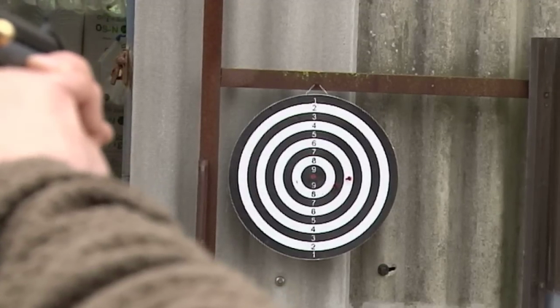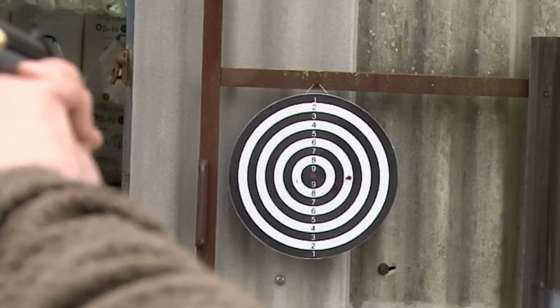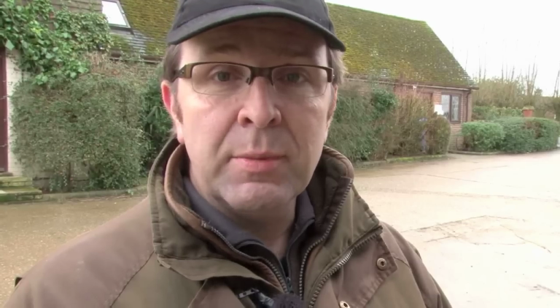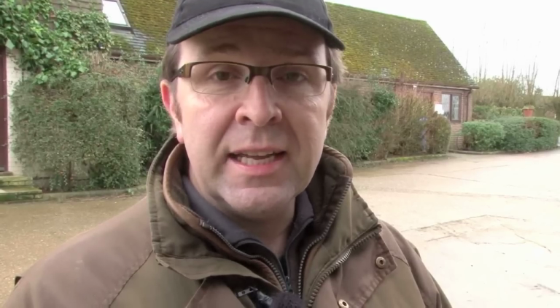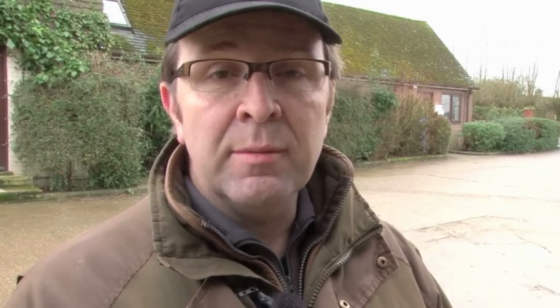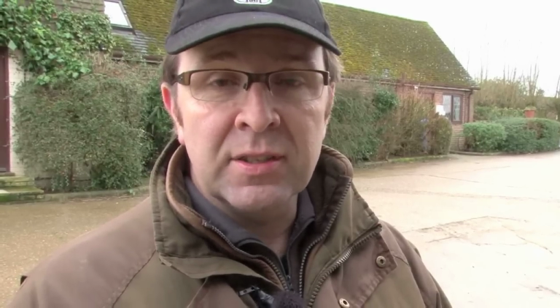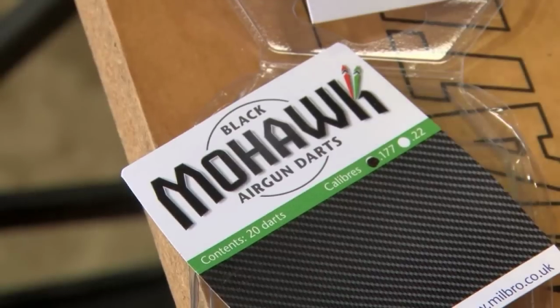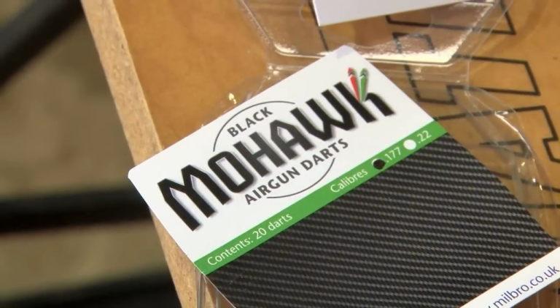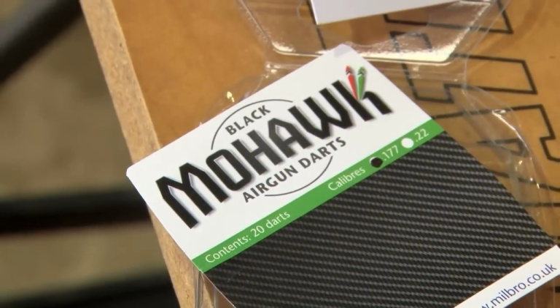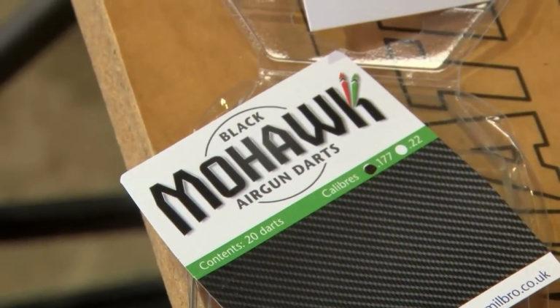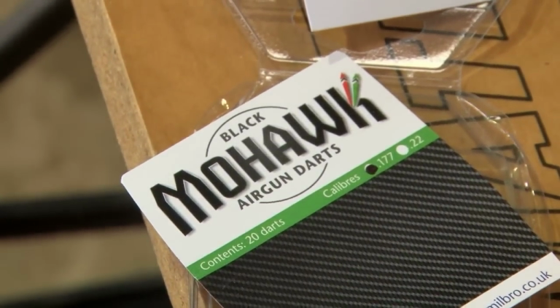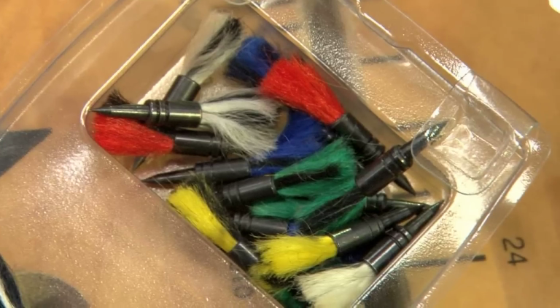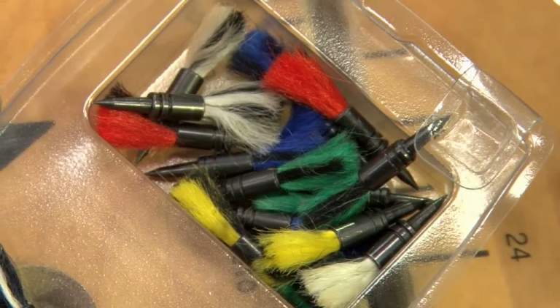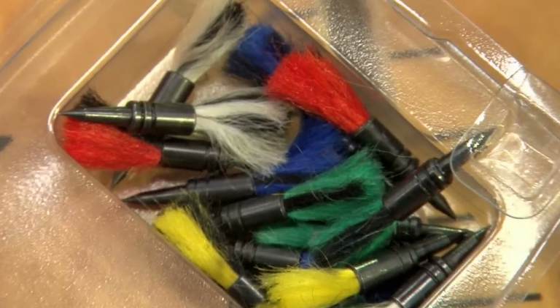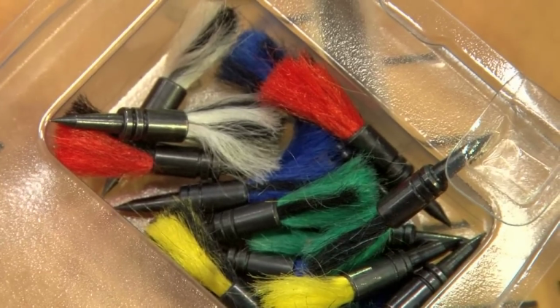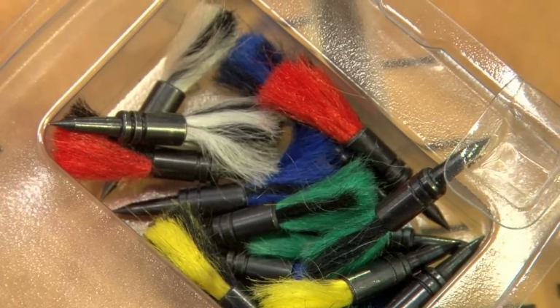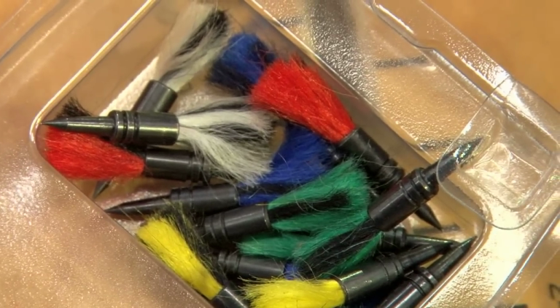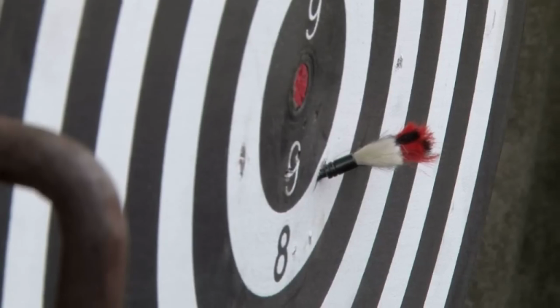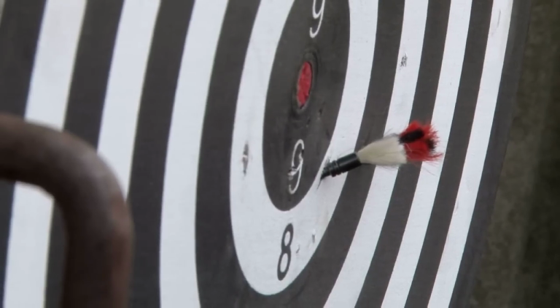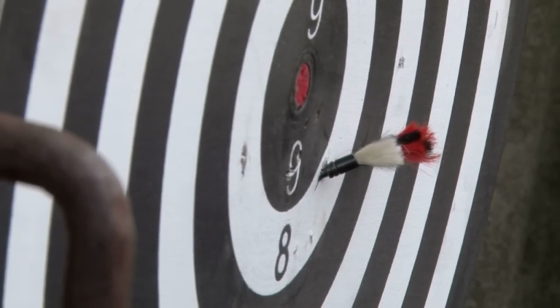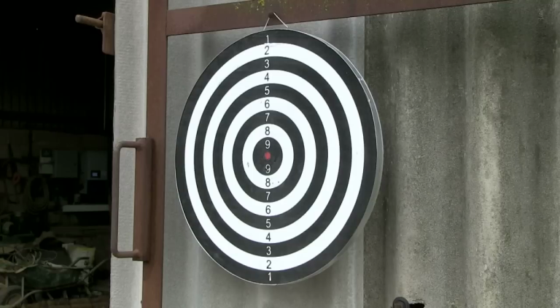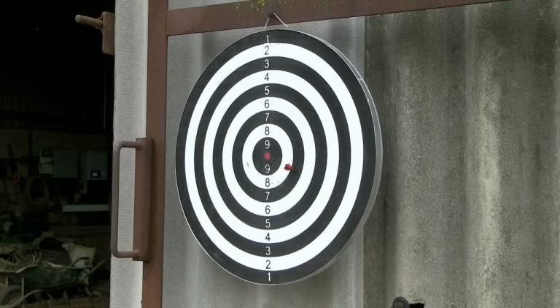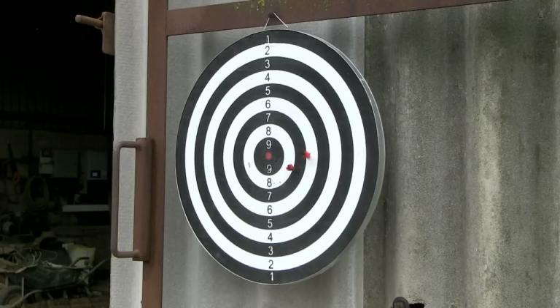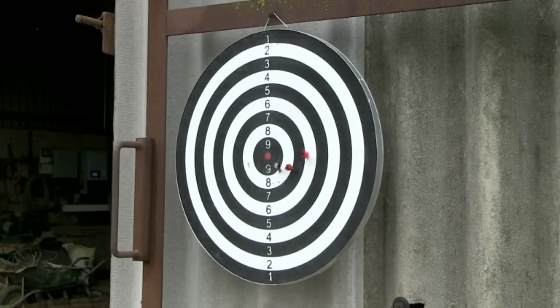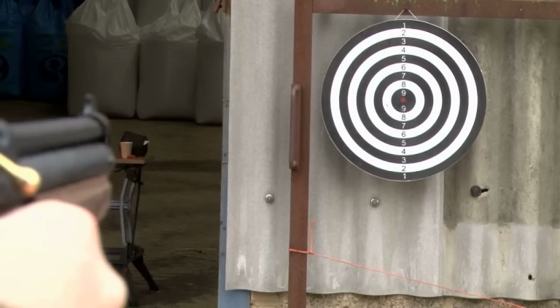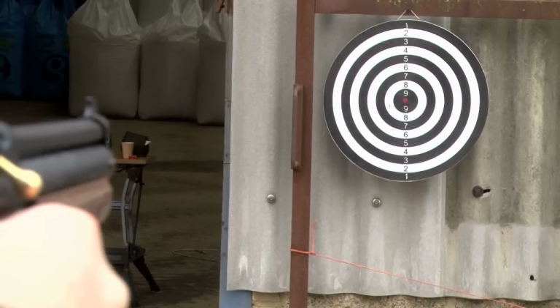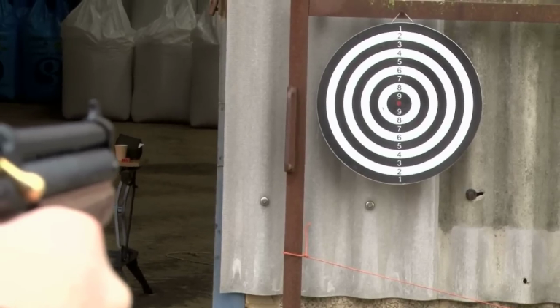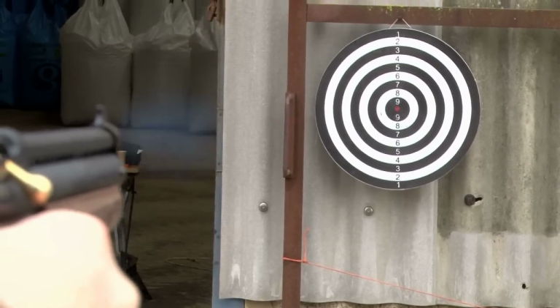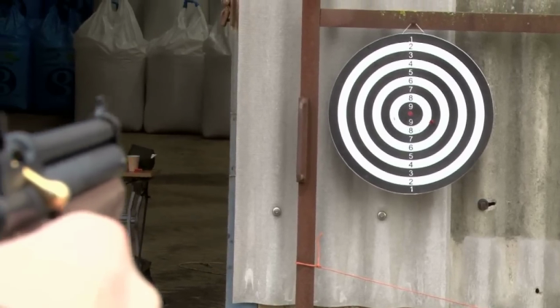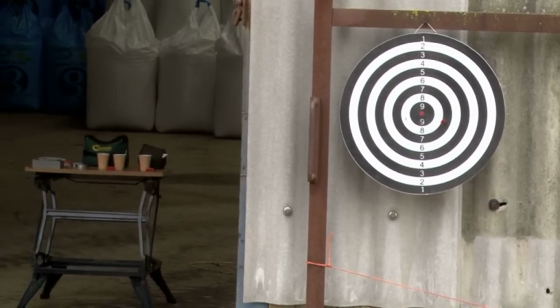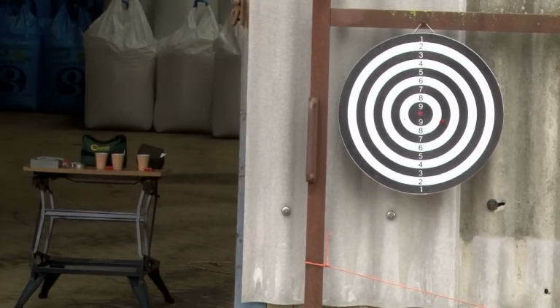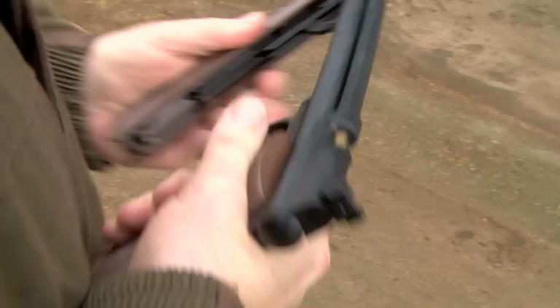Millborough managed to find somebody in Germany who's got the technology to crimp all the mohair in, and they've re-released them — they're in the shops now as far as I know. Oh, look at that red one again! You could do this in your garden shed. It's just a fun thing to do.